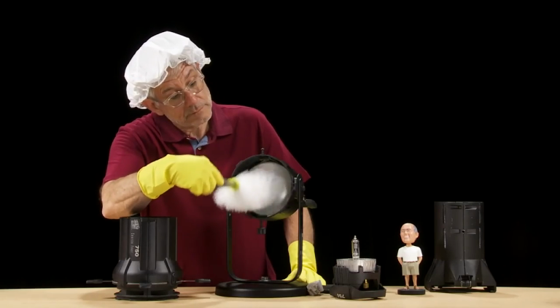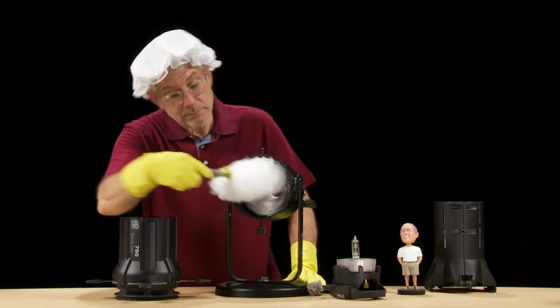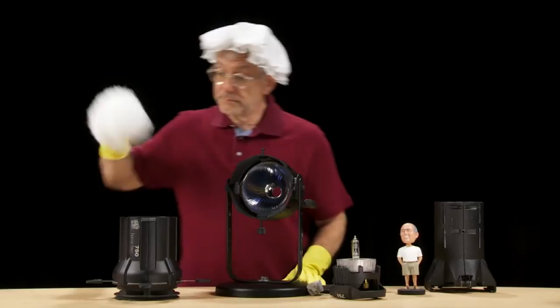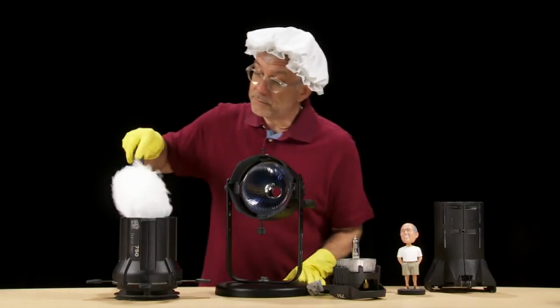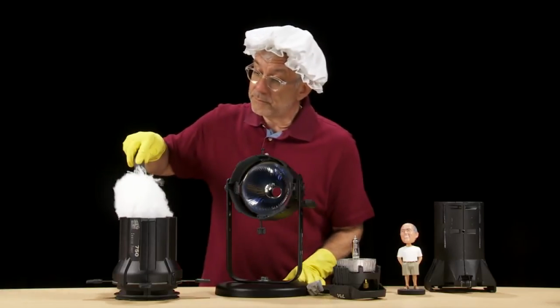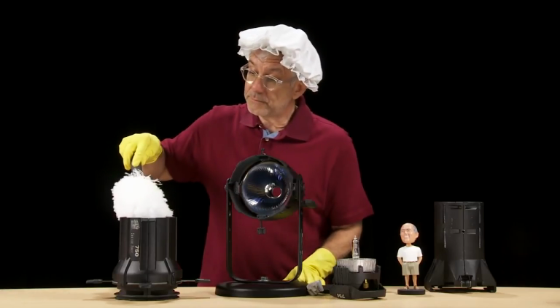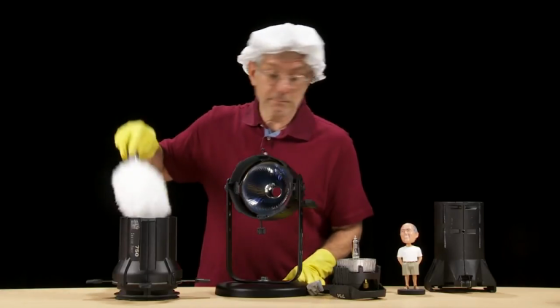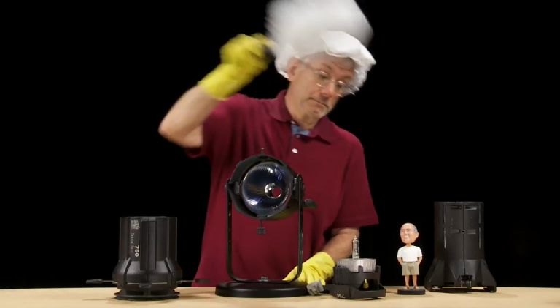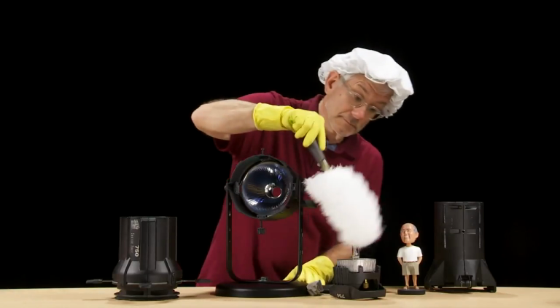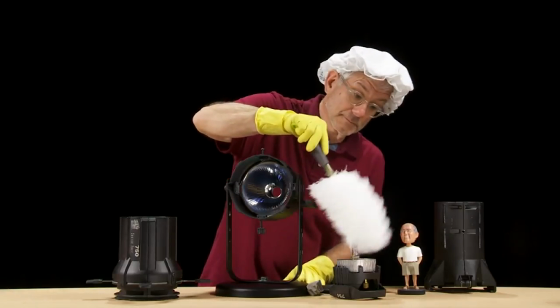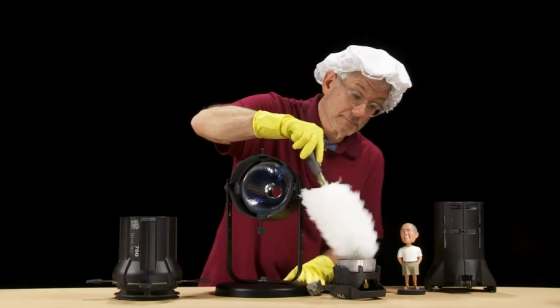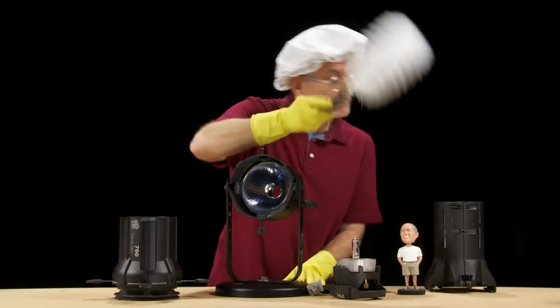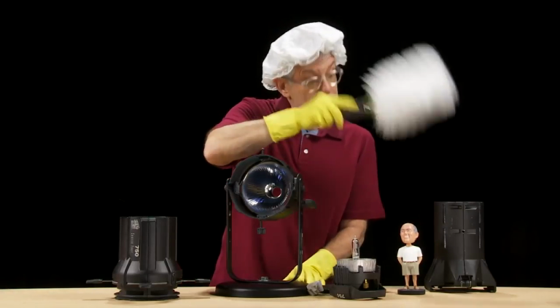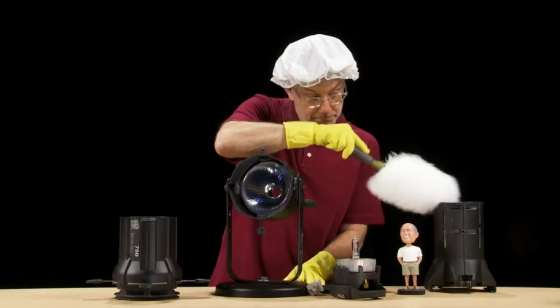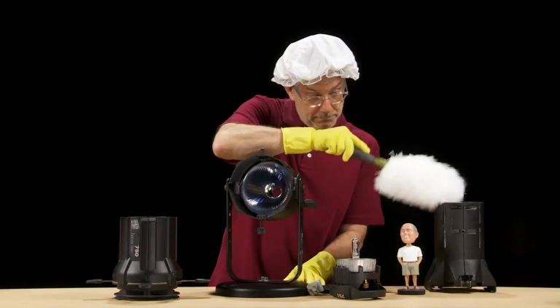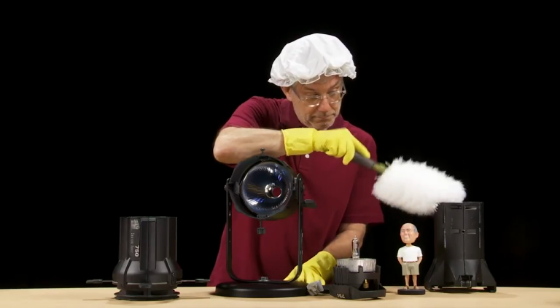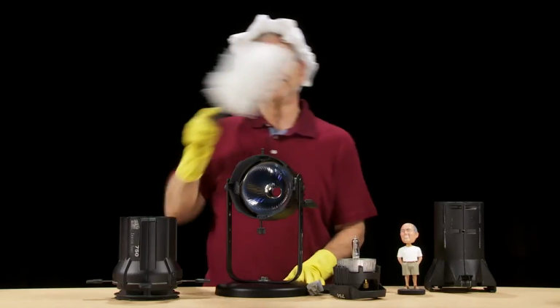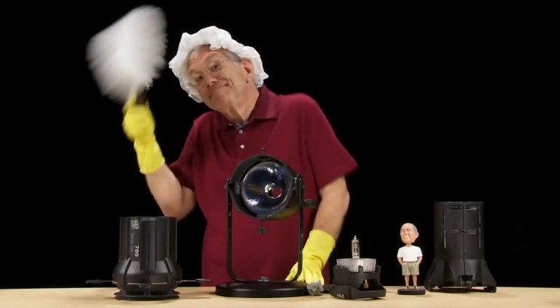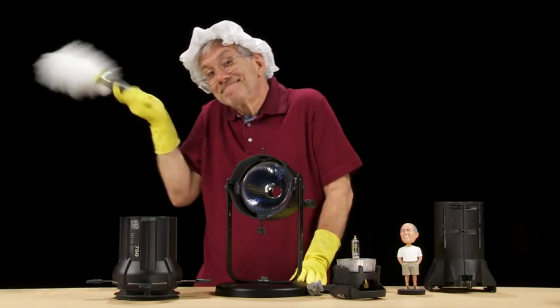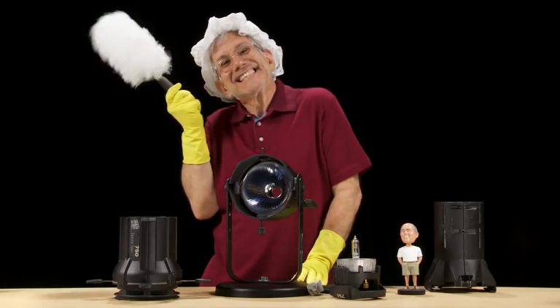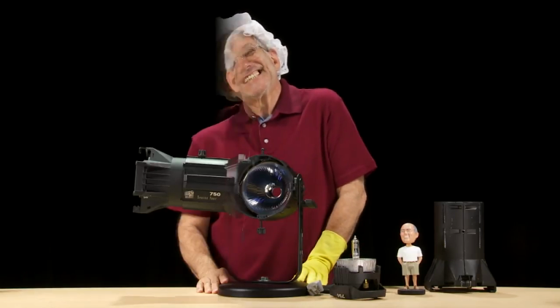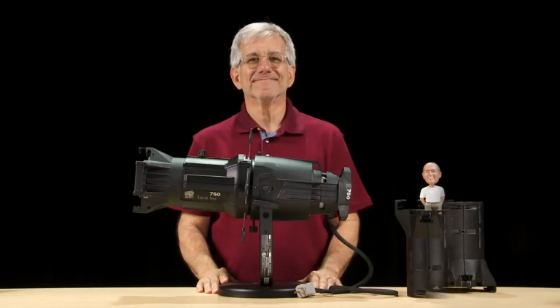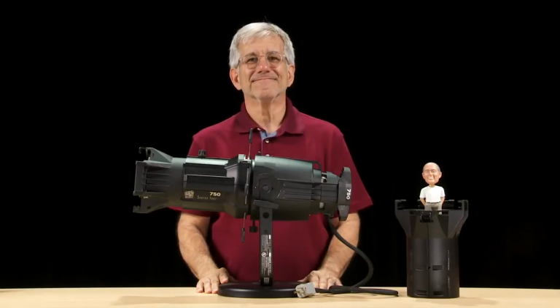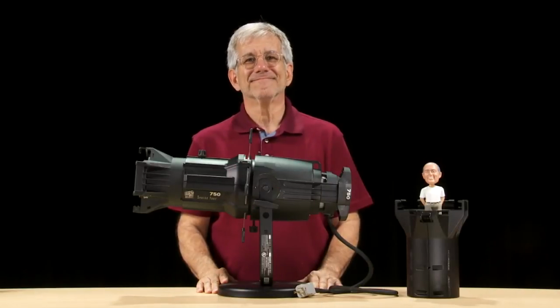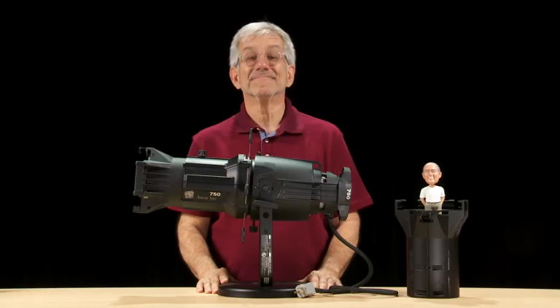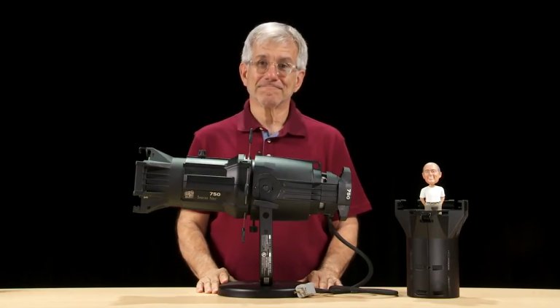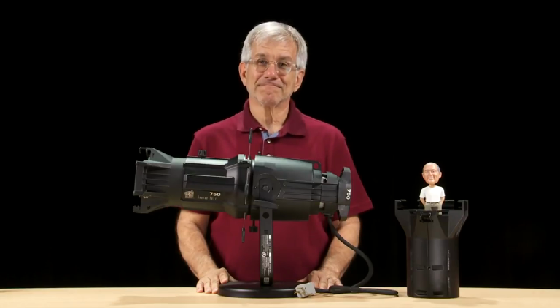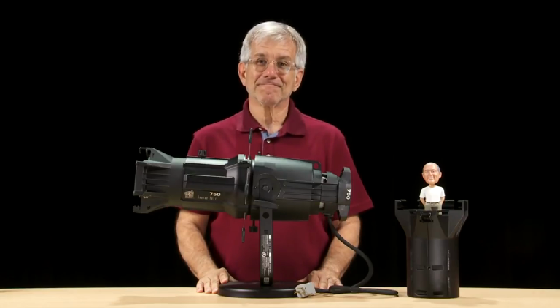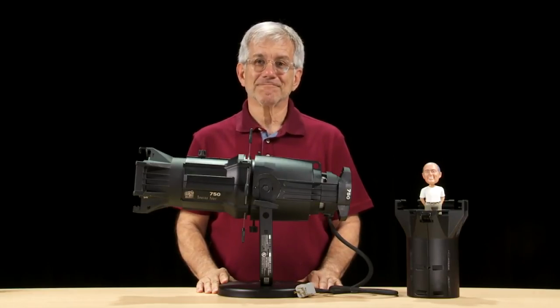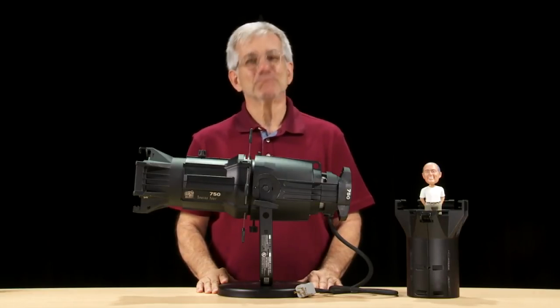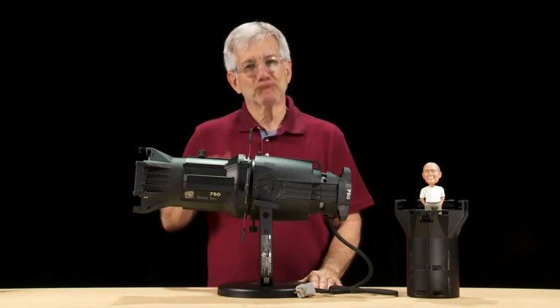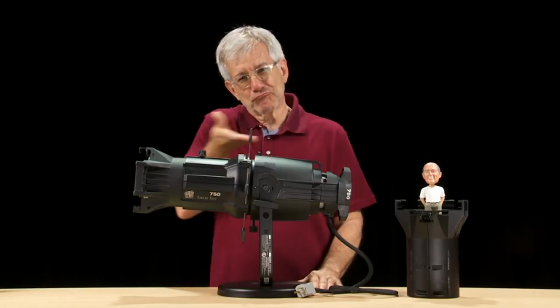Now reattach the fixture body, replace the lamp housing, and finally the lens tube. There you have it — a few minutes and your Source 4 fixture is clean and shining like new.